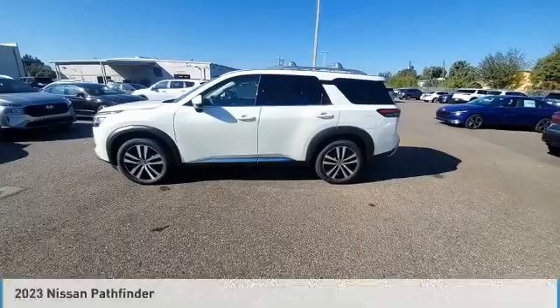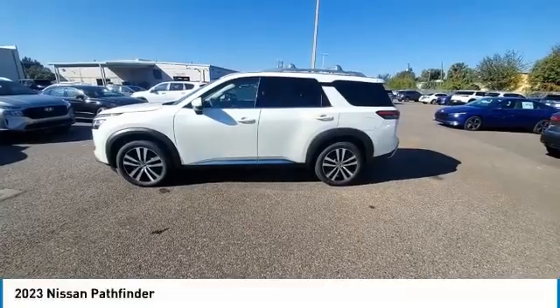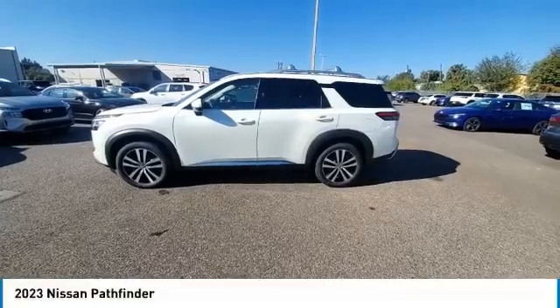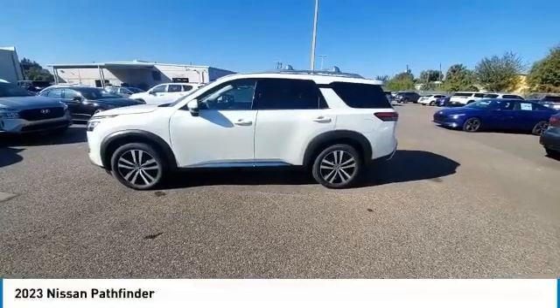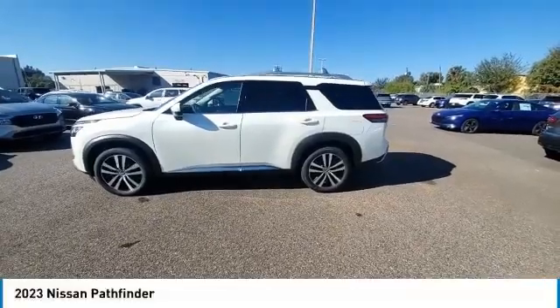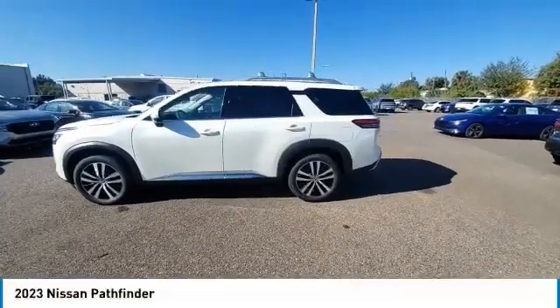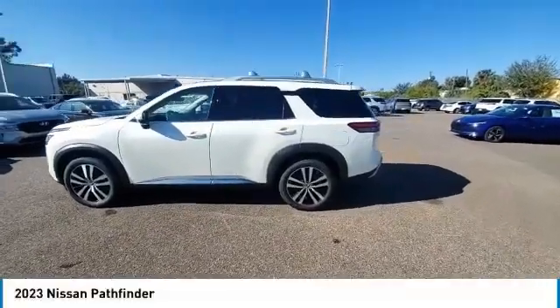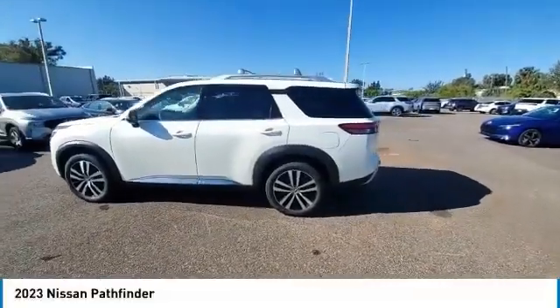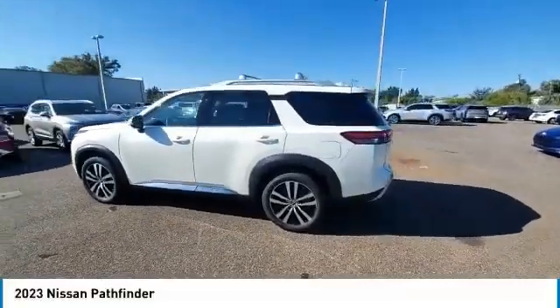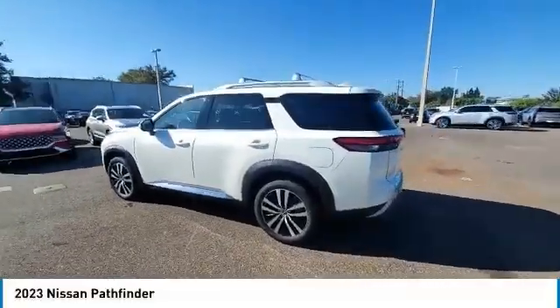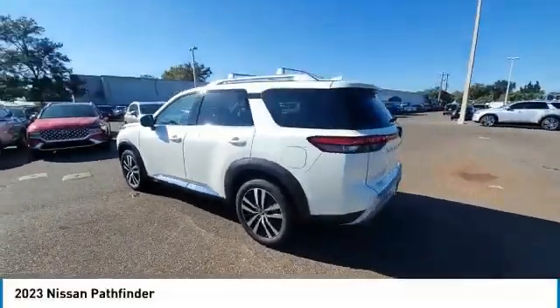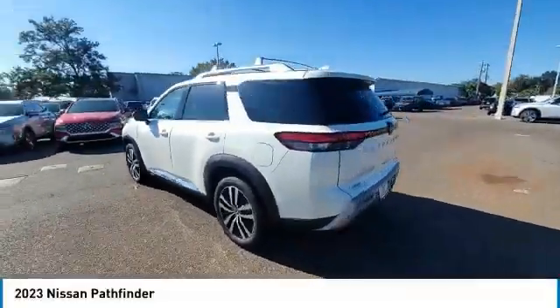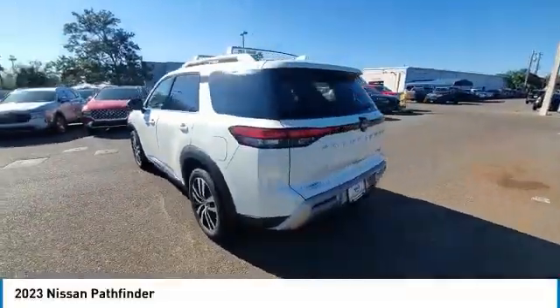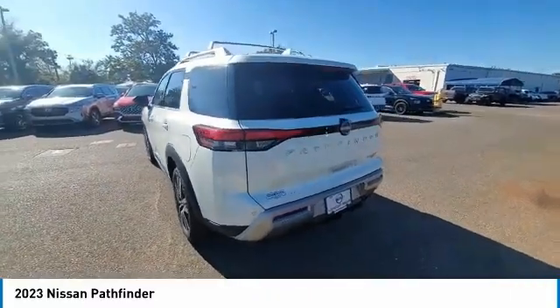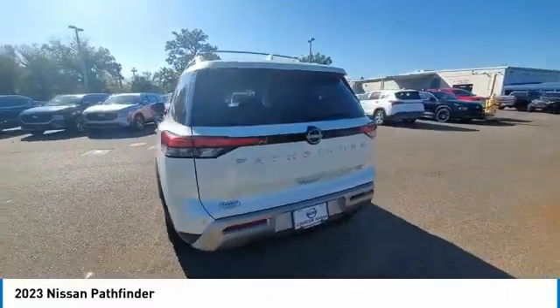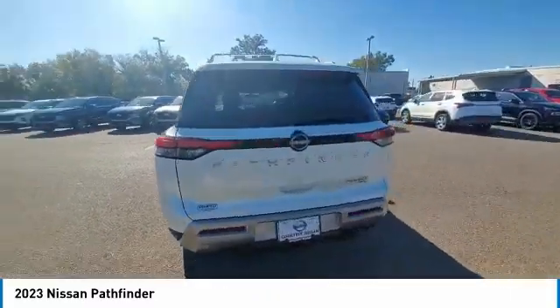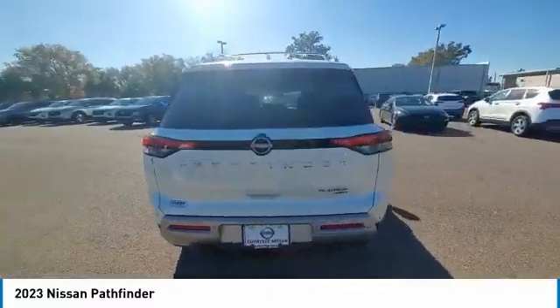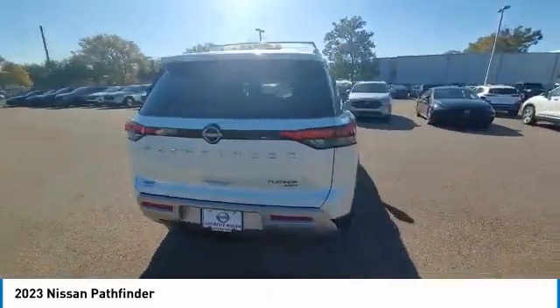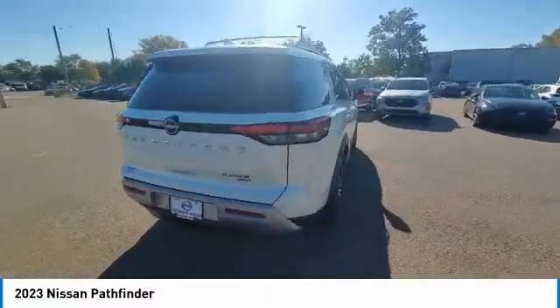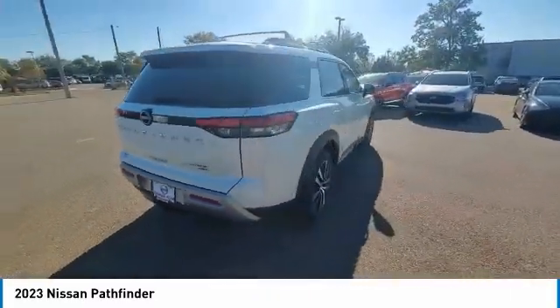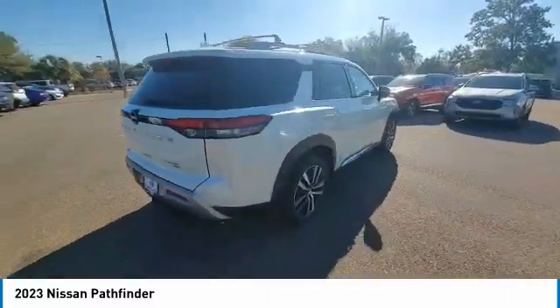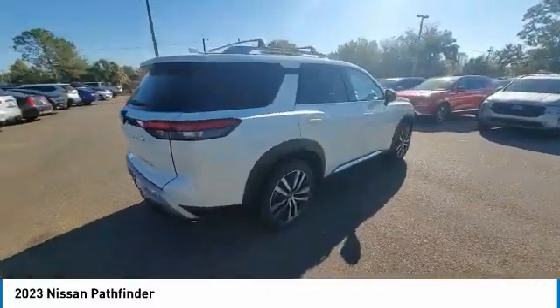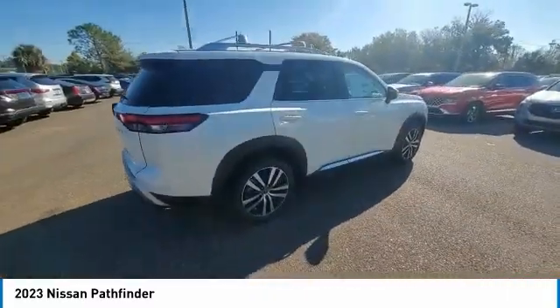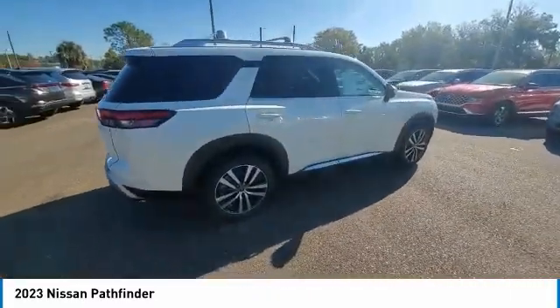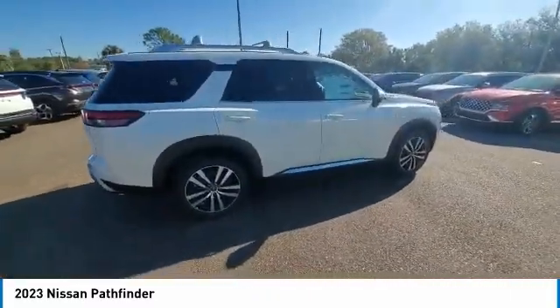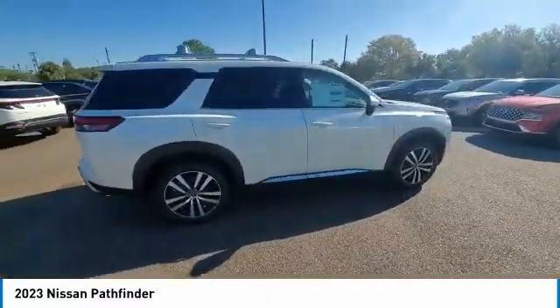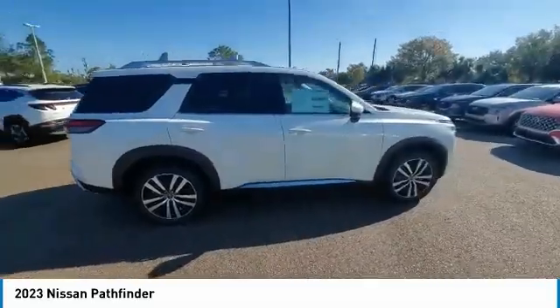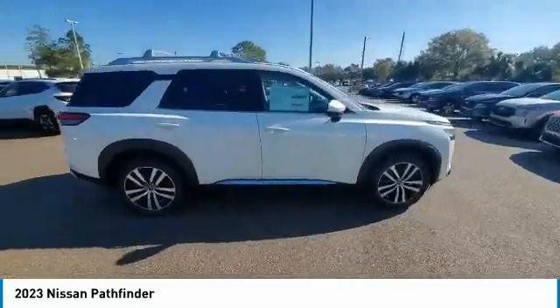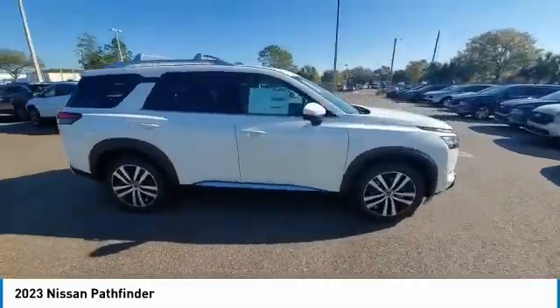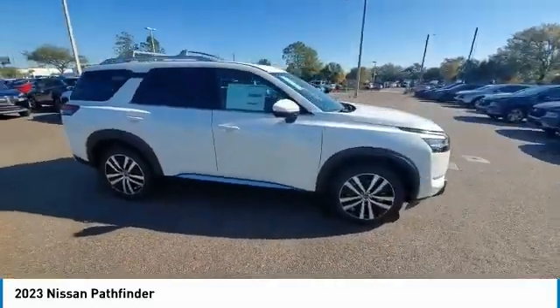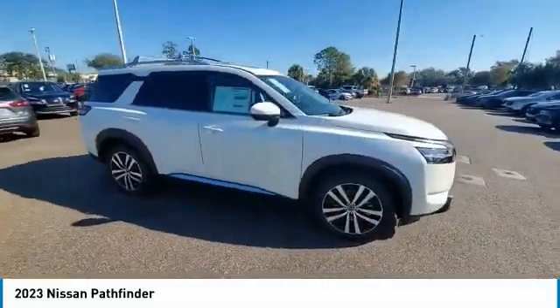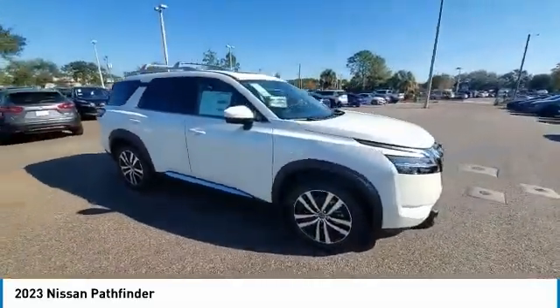Looking for the right vehicle? Check out the 2023 Pathfinder. The Pathfinder has a premium interior with three rows of seating for up to seven passengers, as well as versatile seating and cargo configurations.